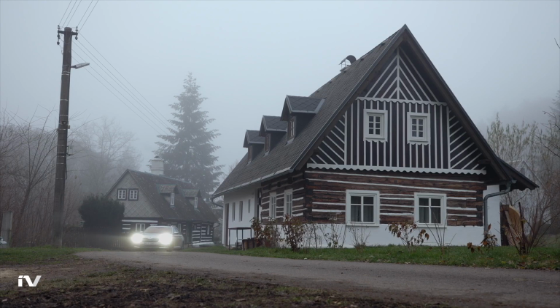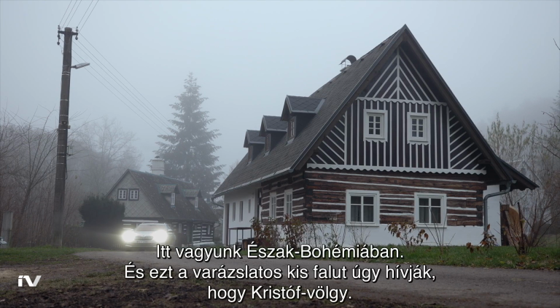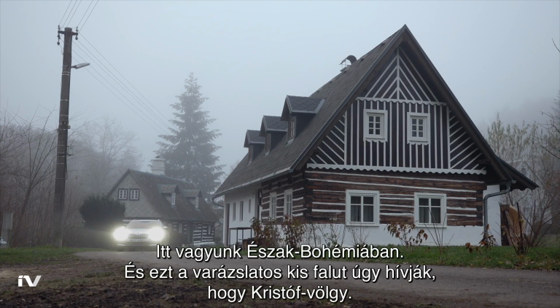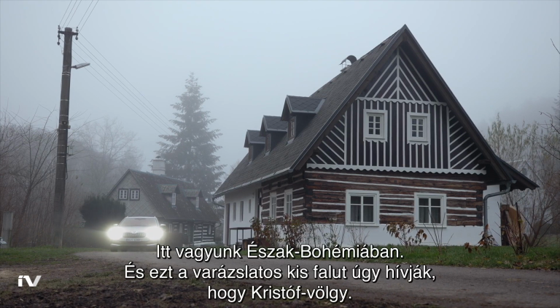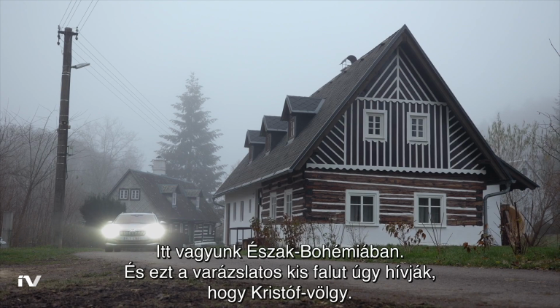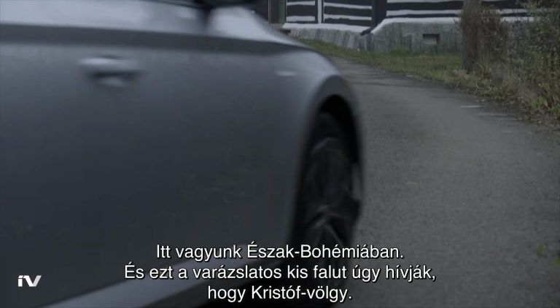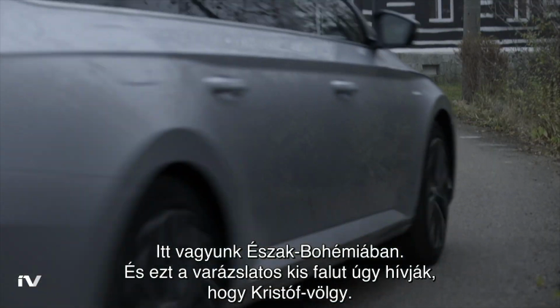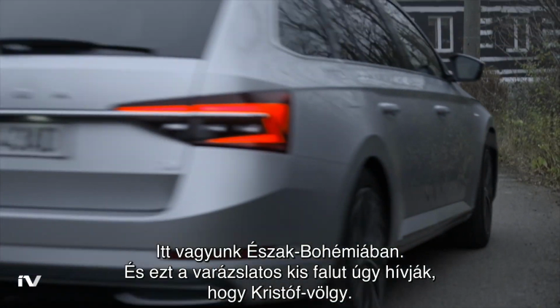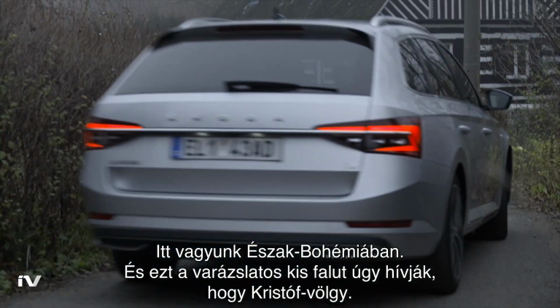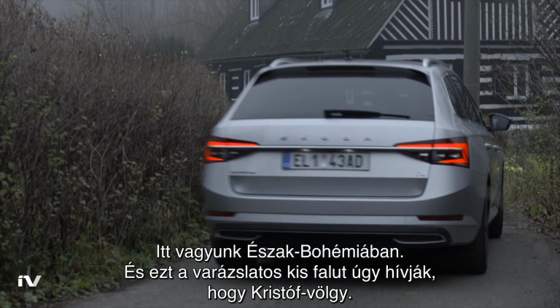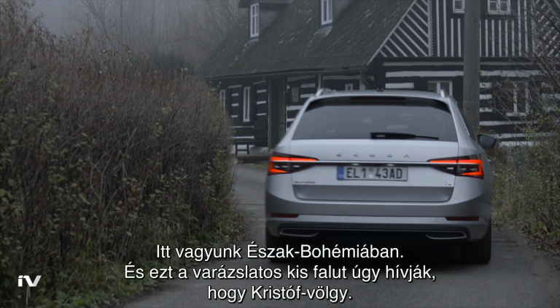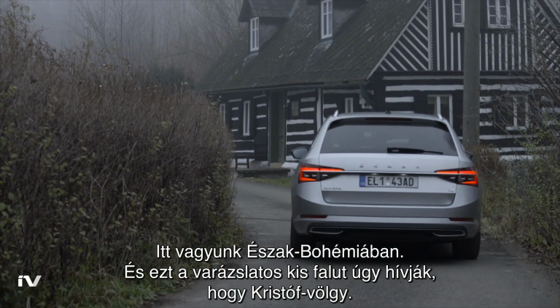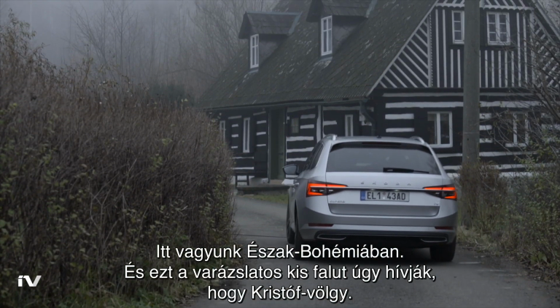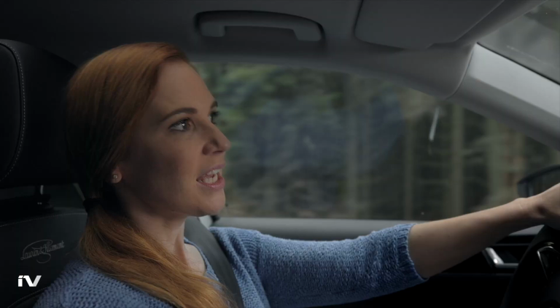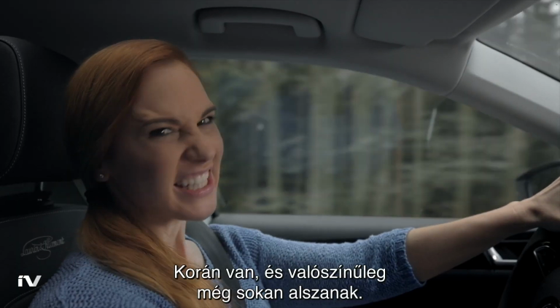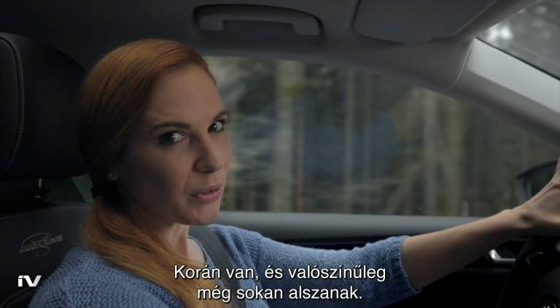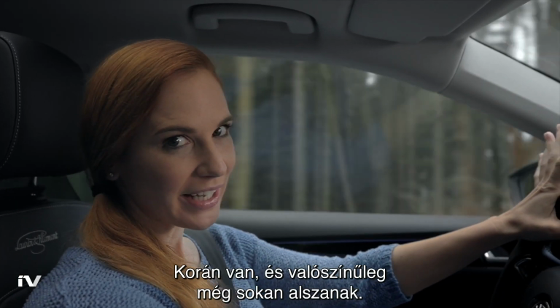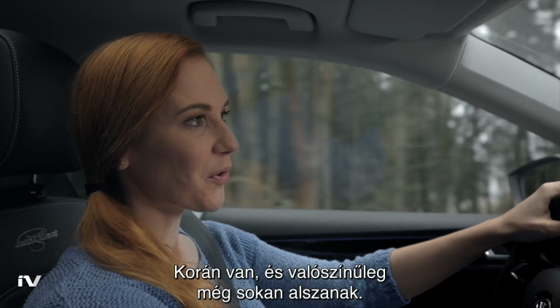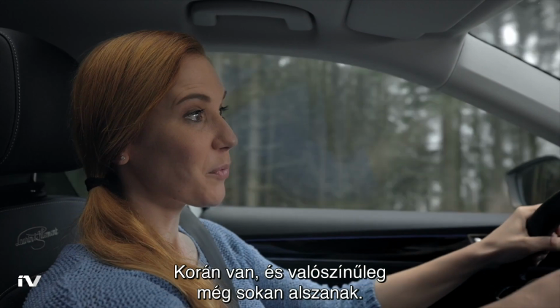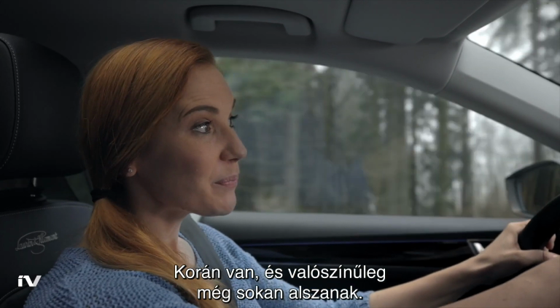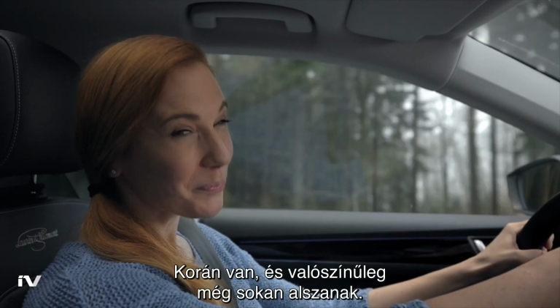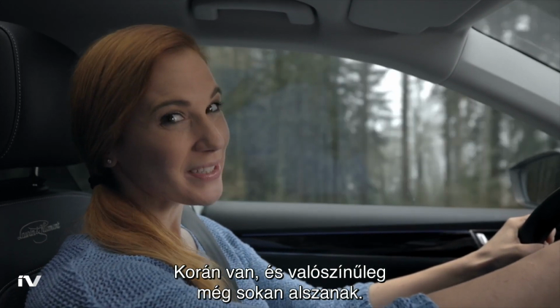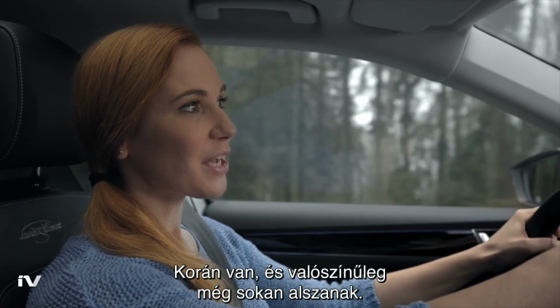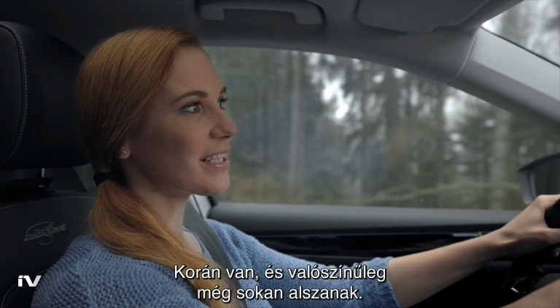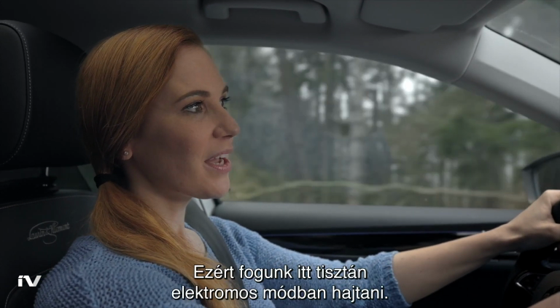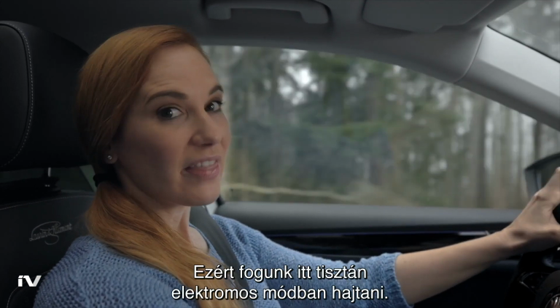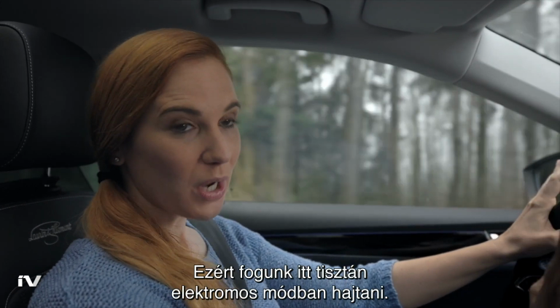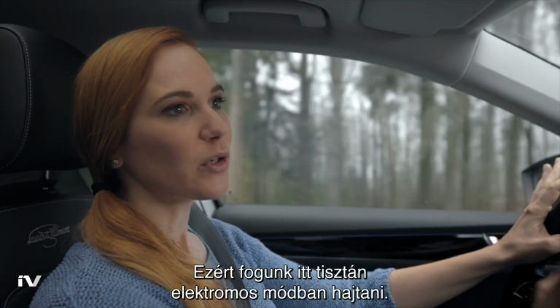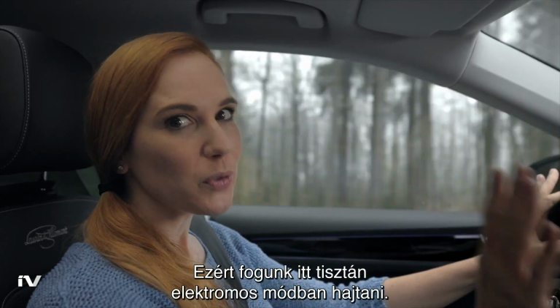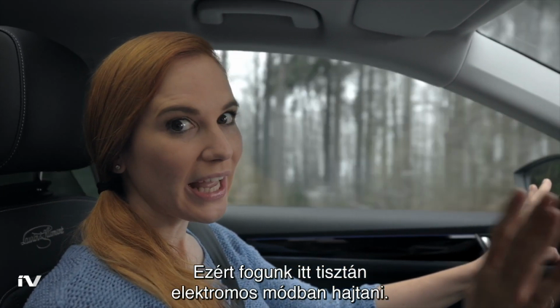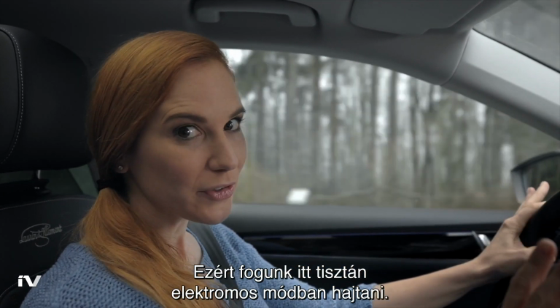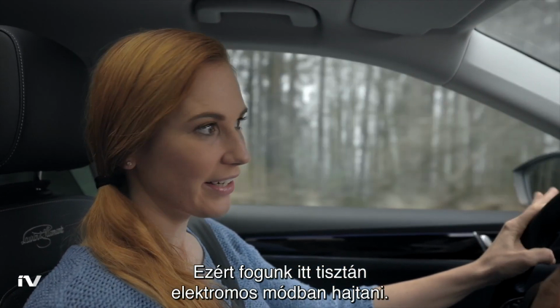We are in the north of Bohemia, and this fairytale village is called Christopher's Valley. It's still quite early in the morning and most people are probably still sound asleep. That's why we will drive purely electrically here.